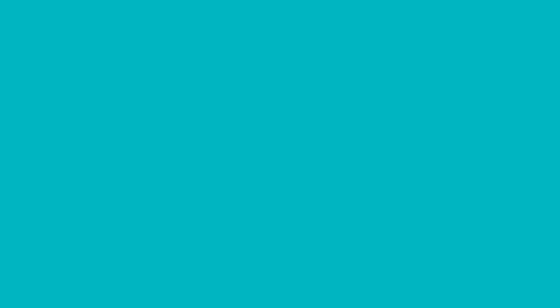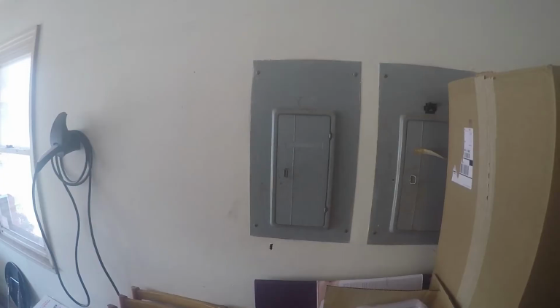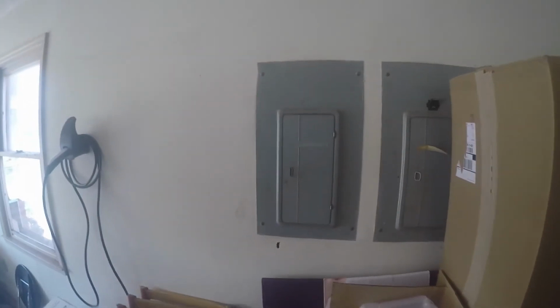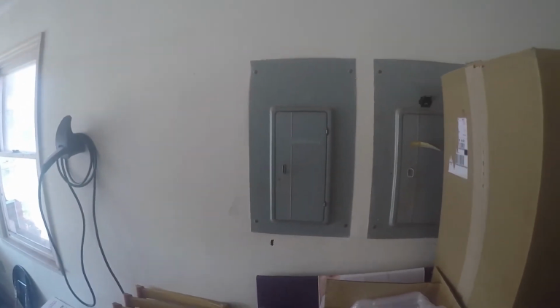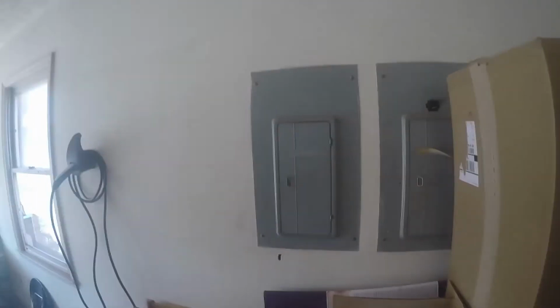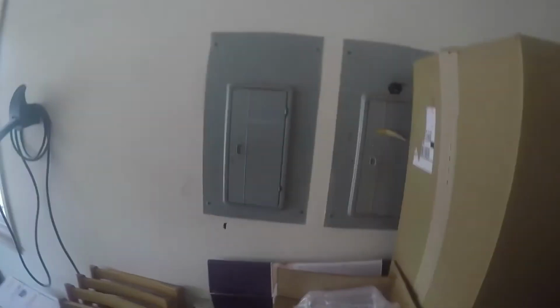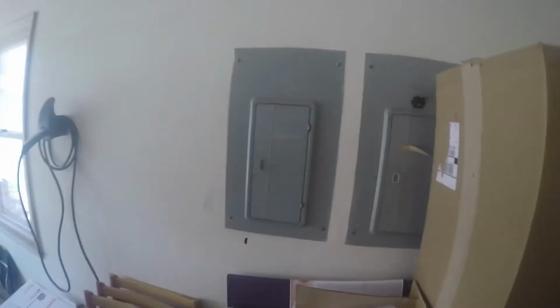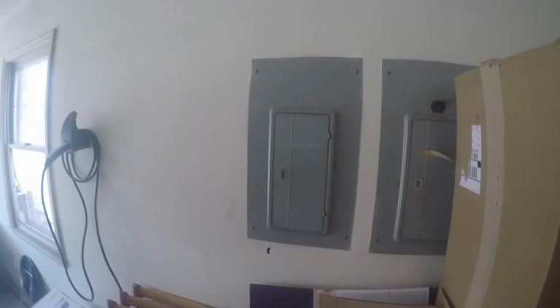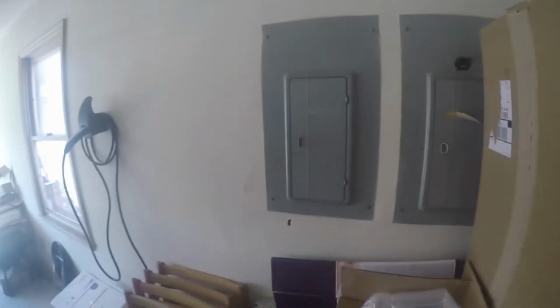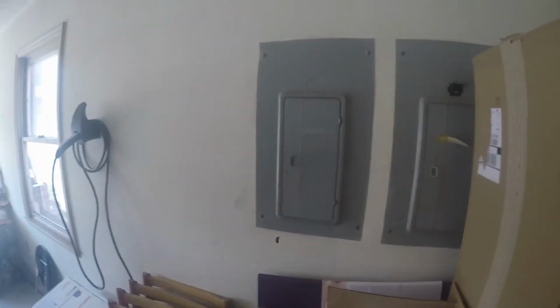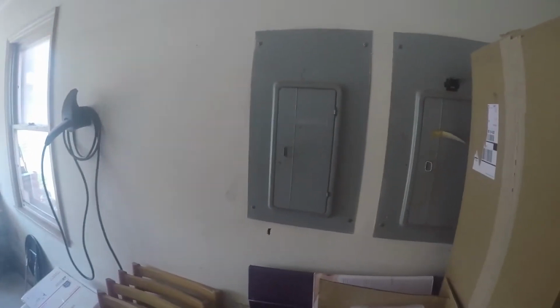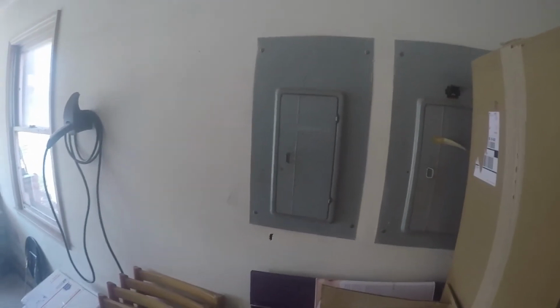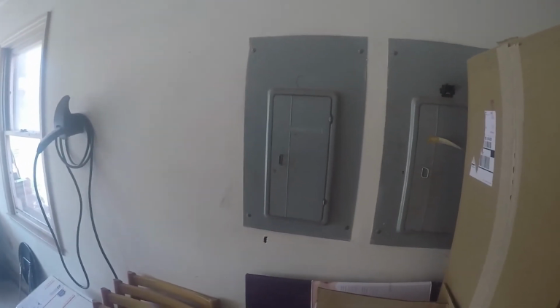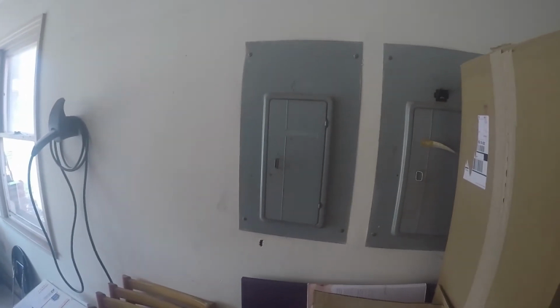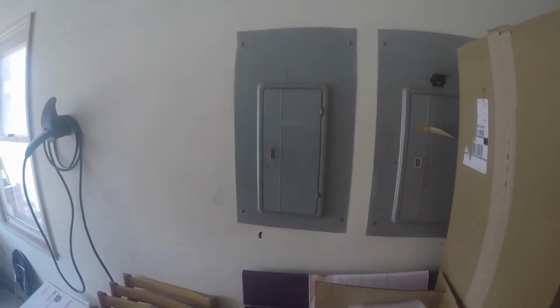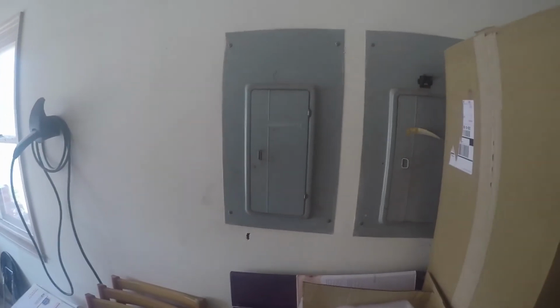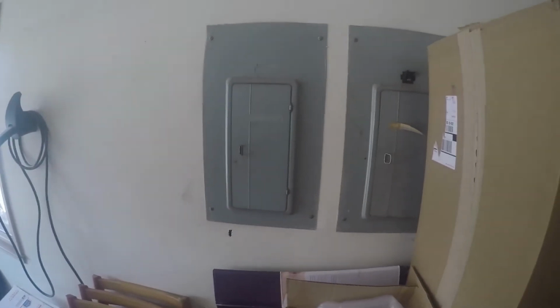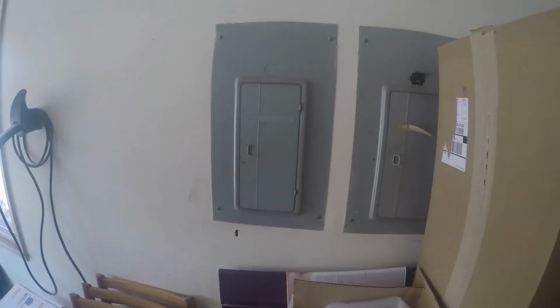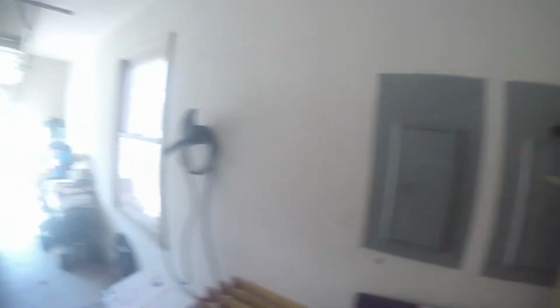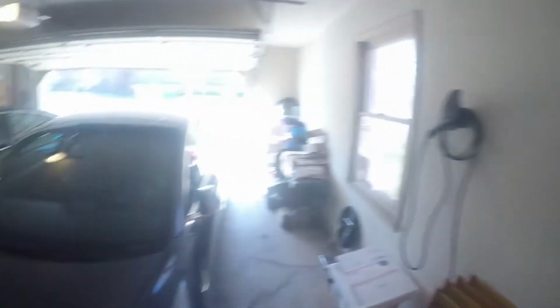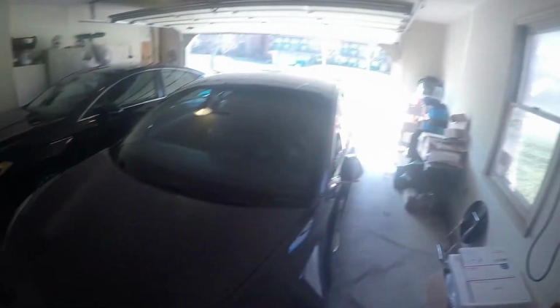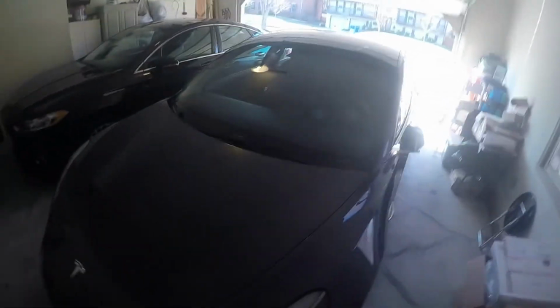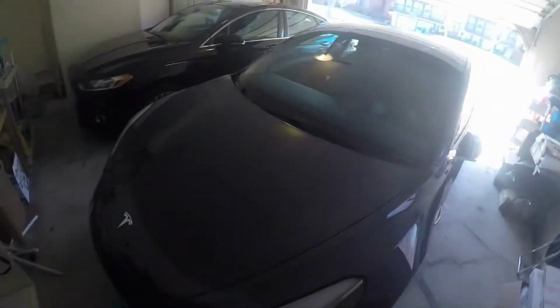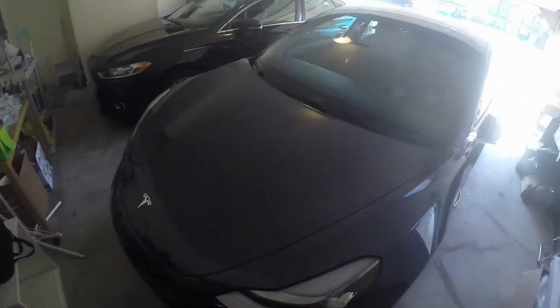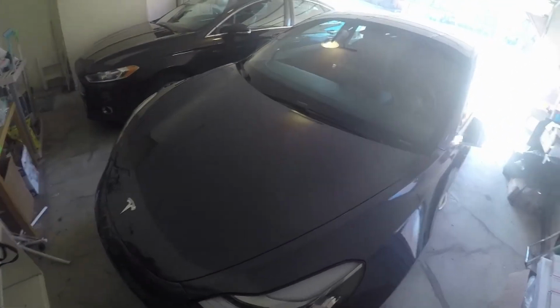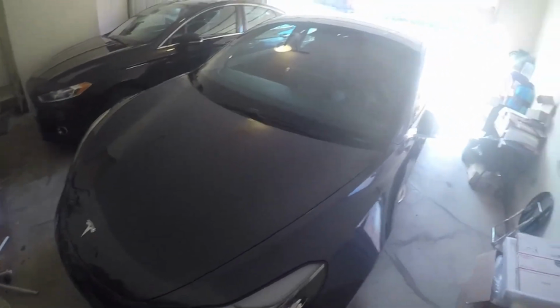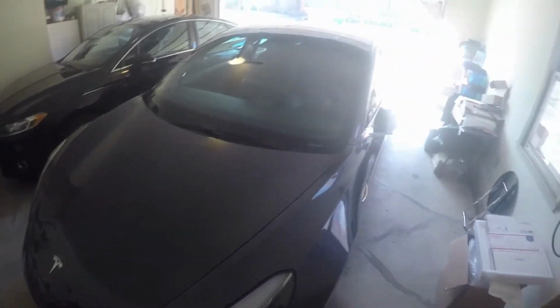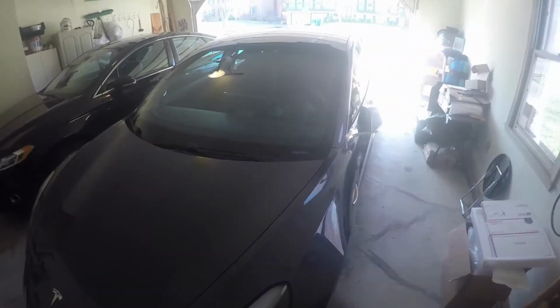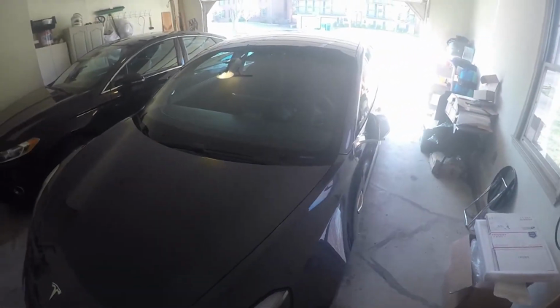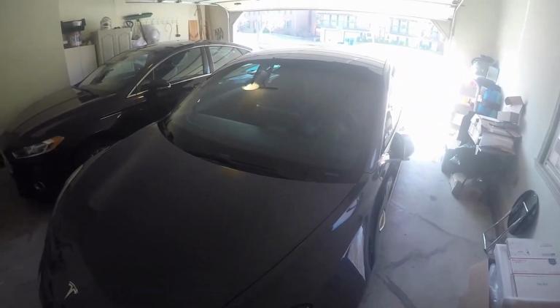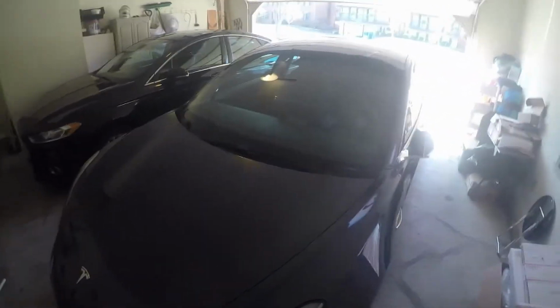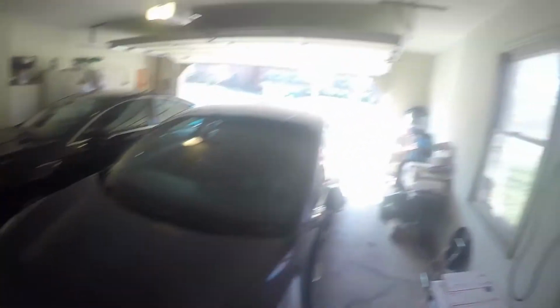Hello and welcome to part 3 of 3 for my NEMA 14-50 installation for my Tesla Model 3 Standard Range Plus vehicle.